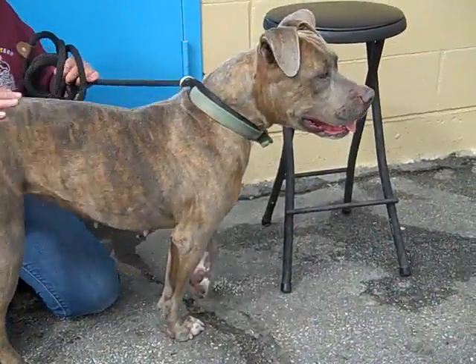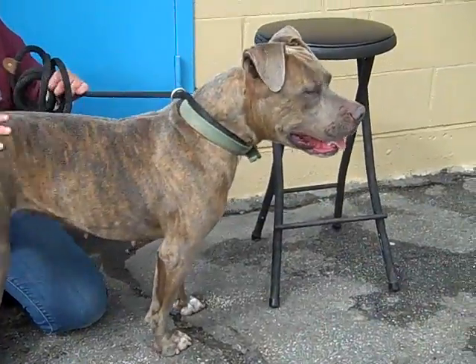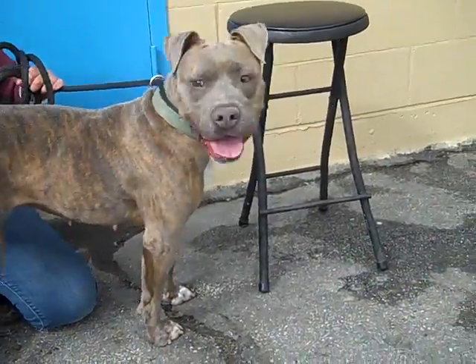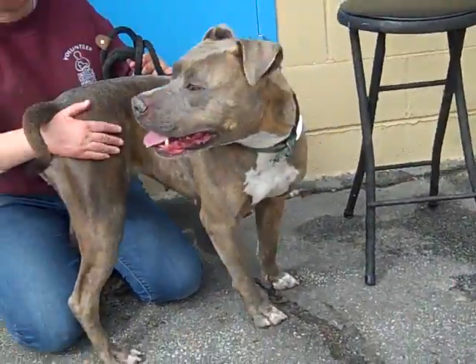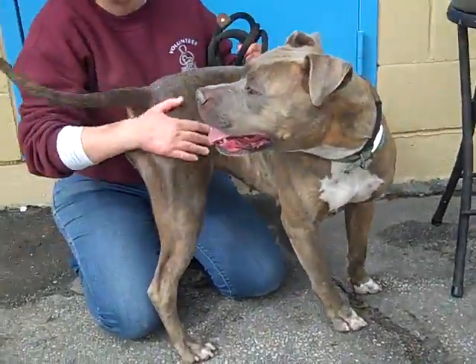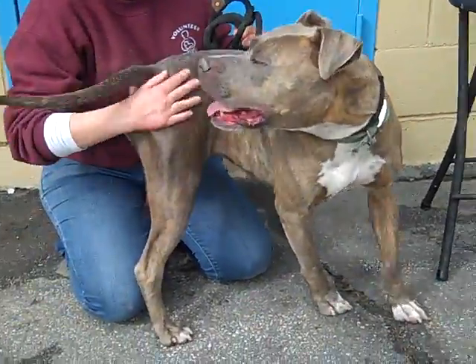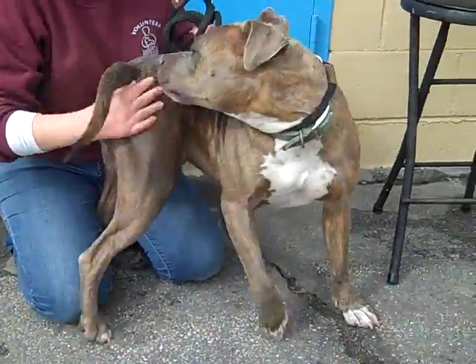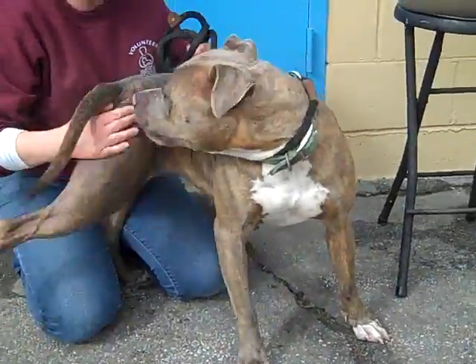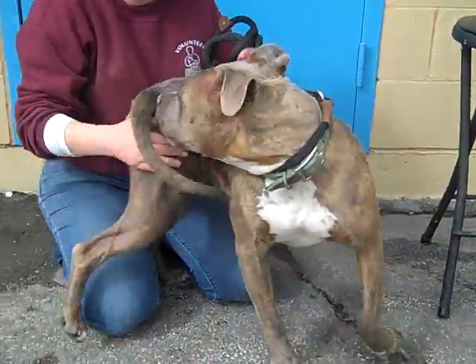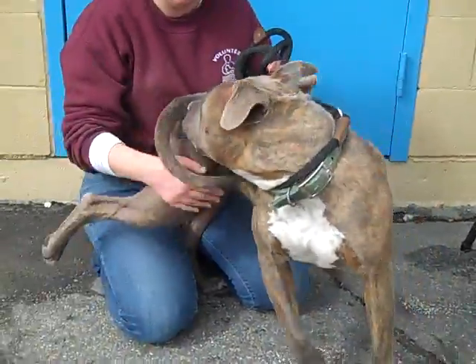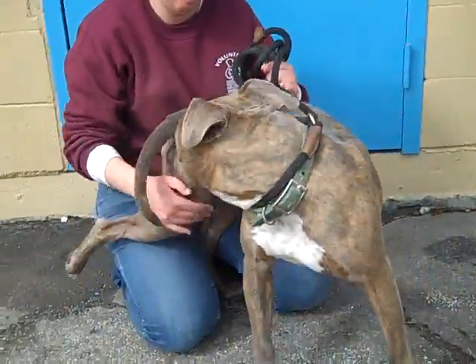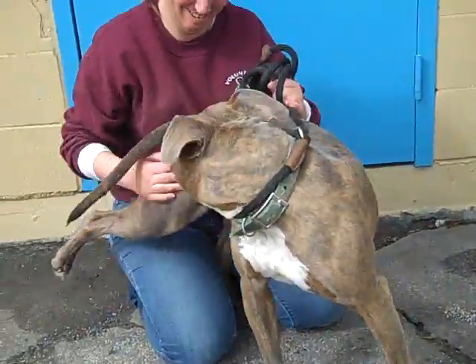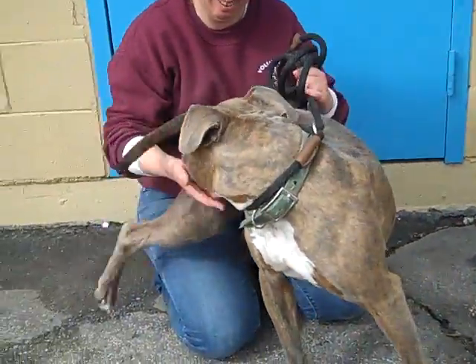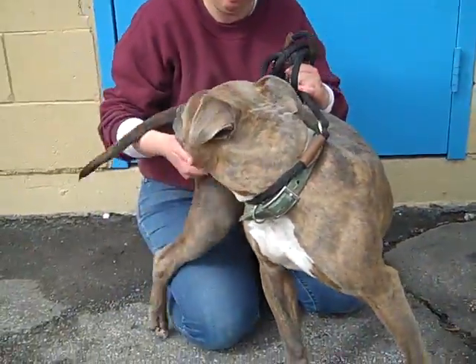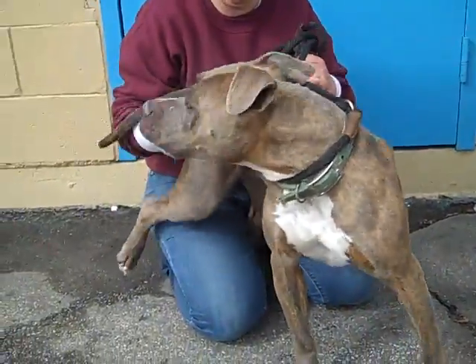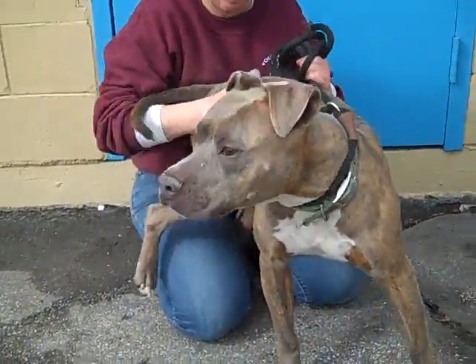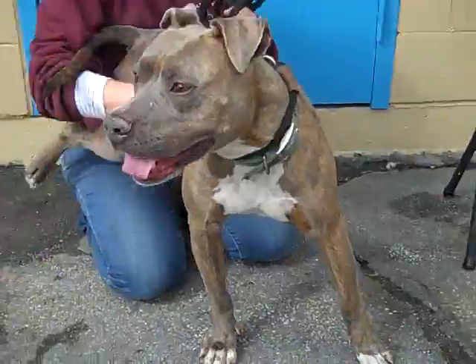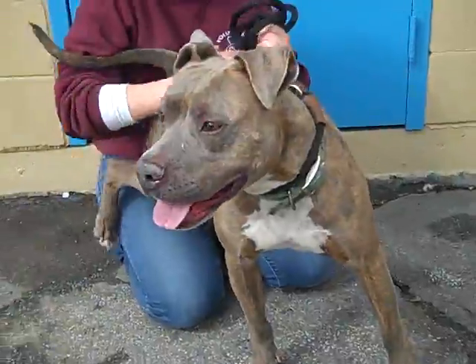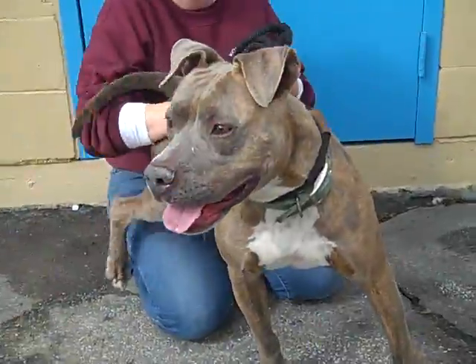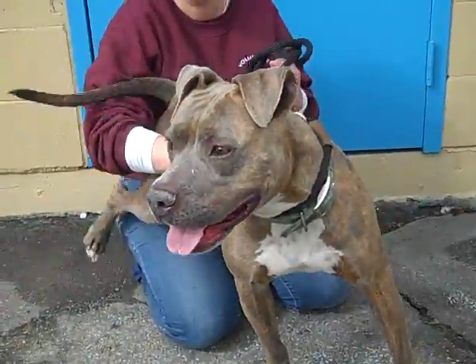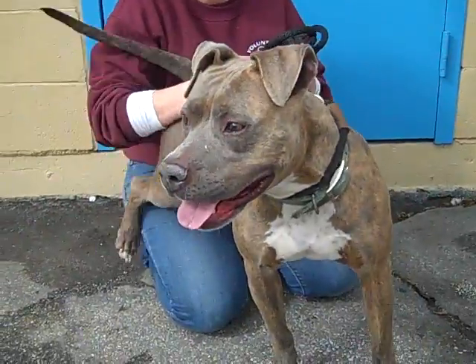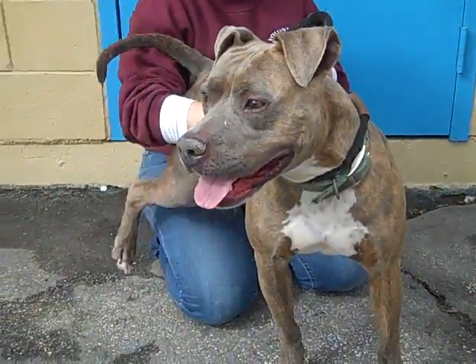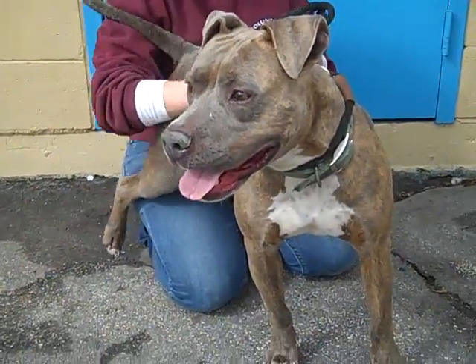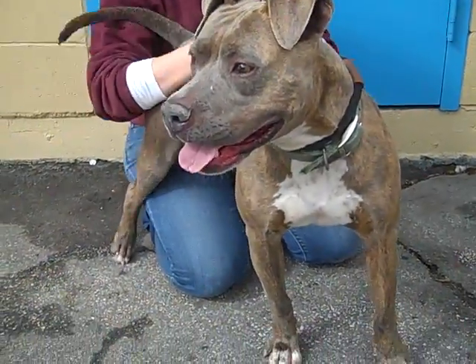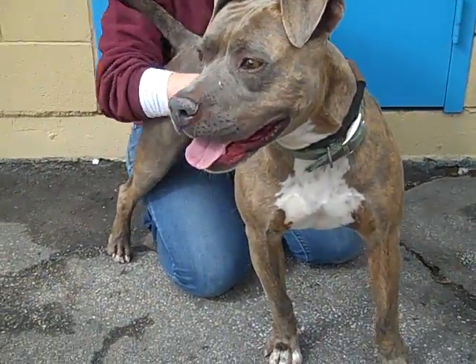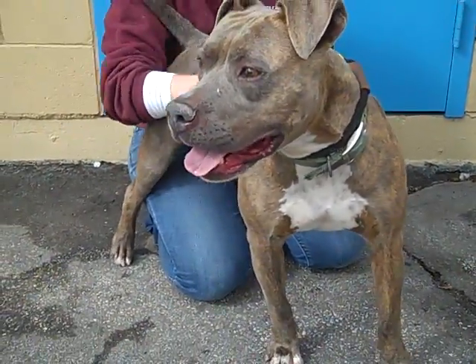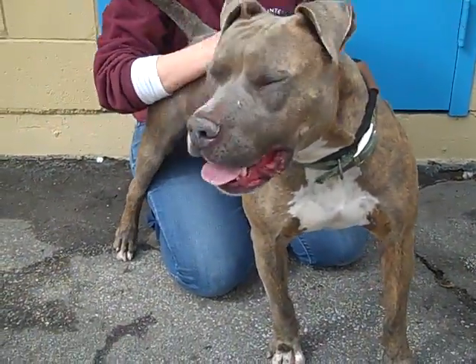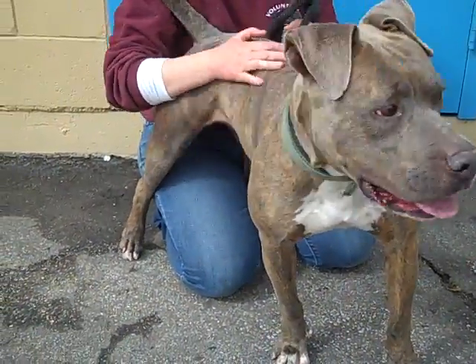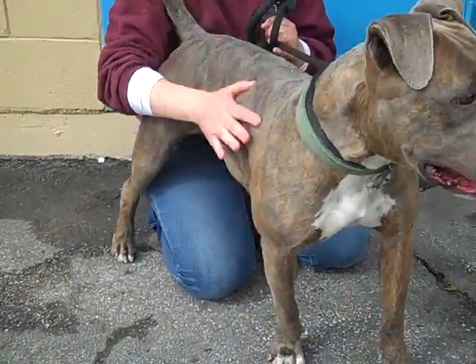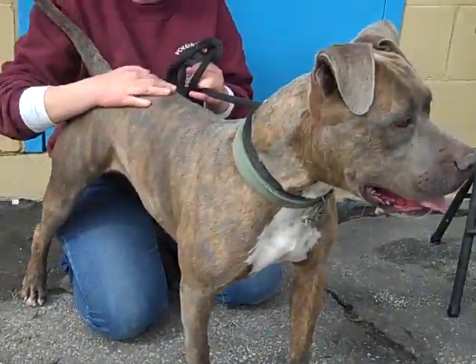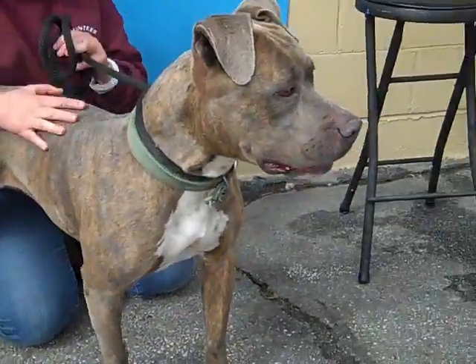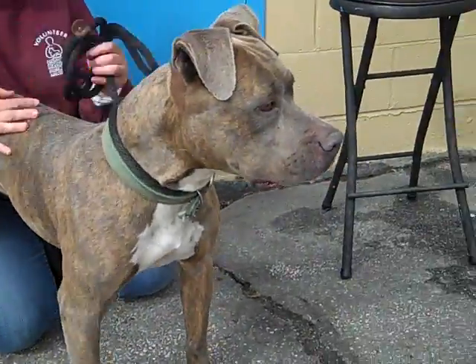She's been here way too long, so it's no wonder that she's very energetic when she gets taken out of that kennel, because she doesn't get taken out very often. She's got a lot of pent-up energy.